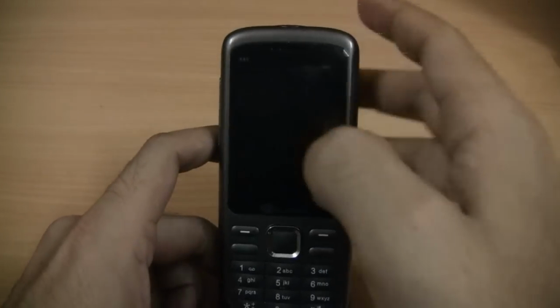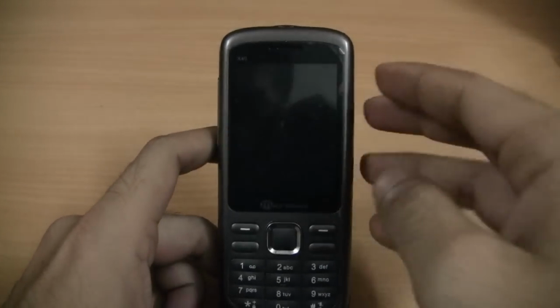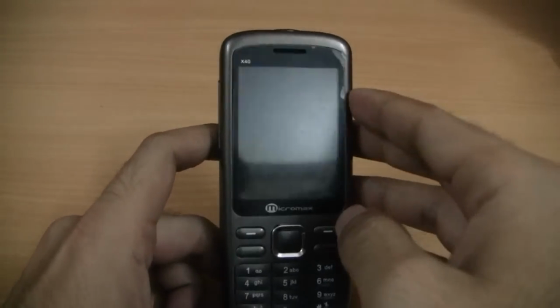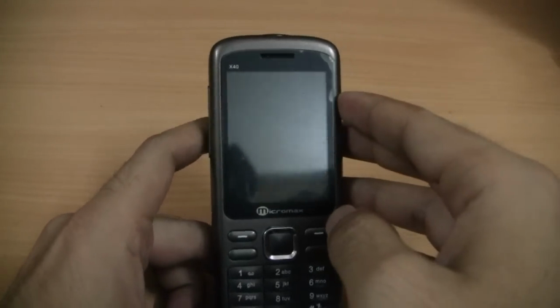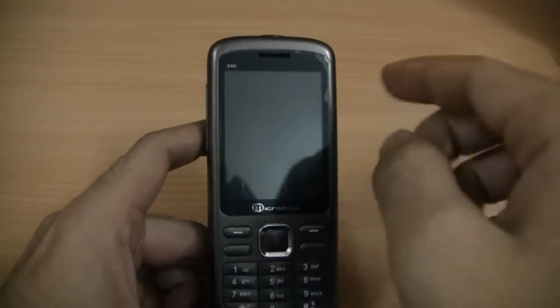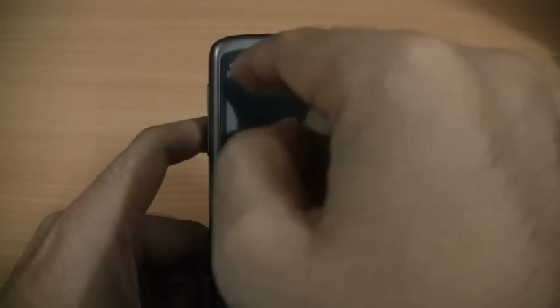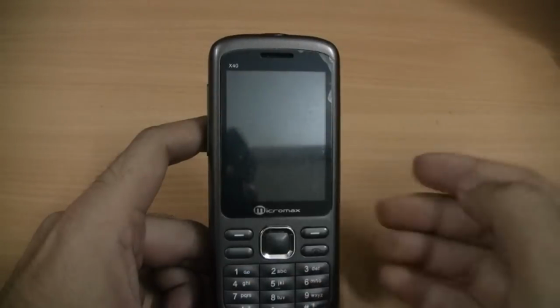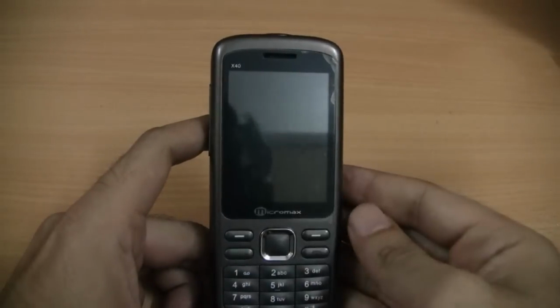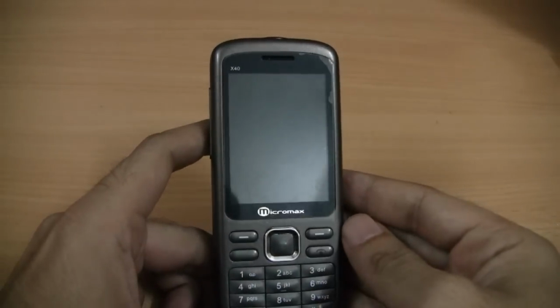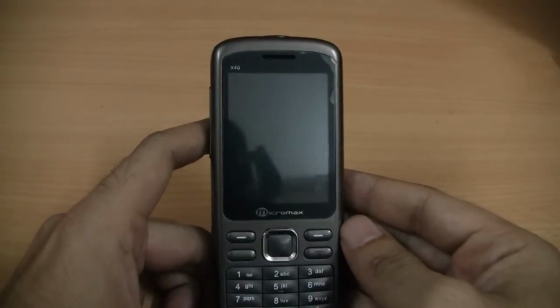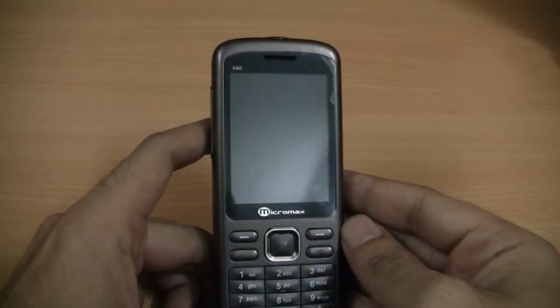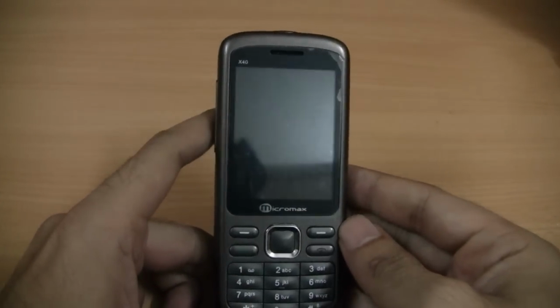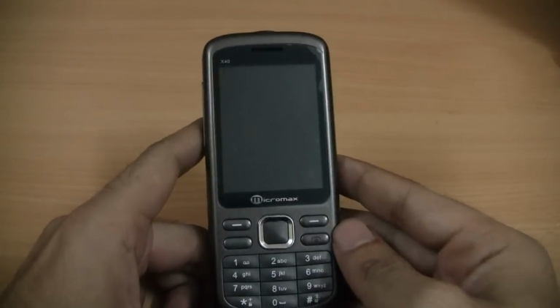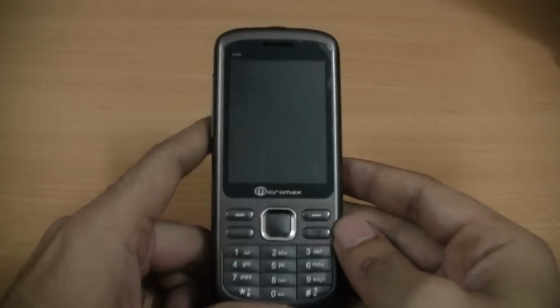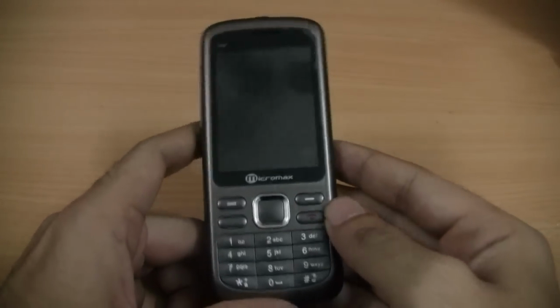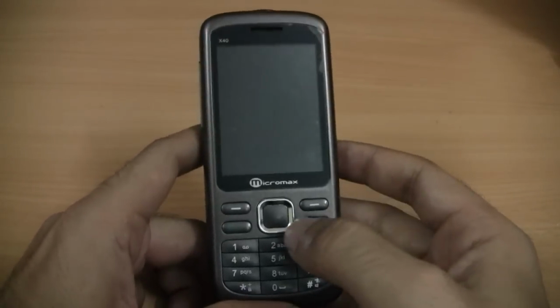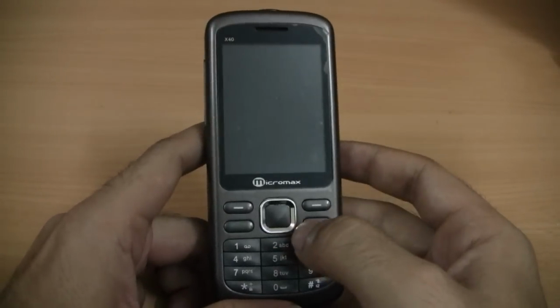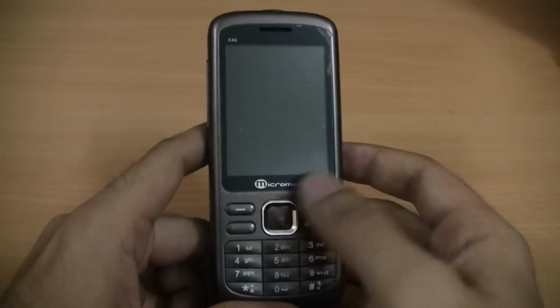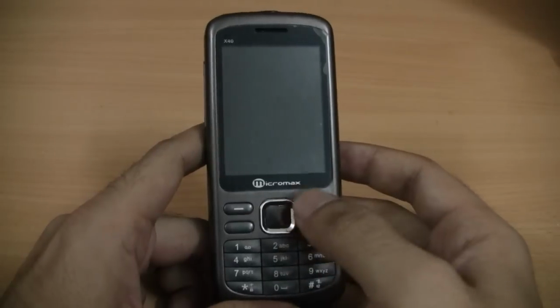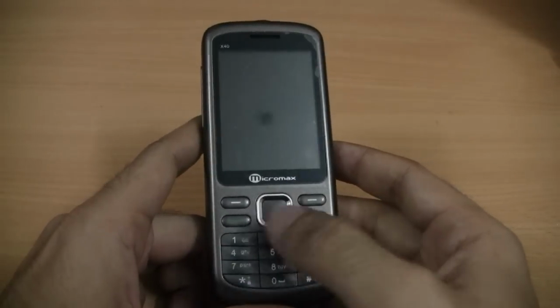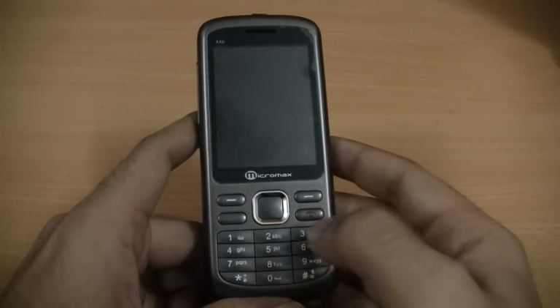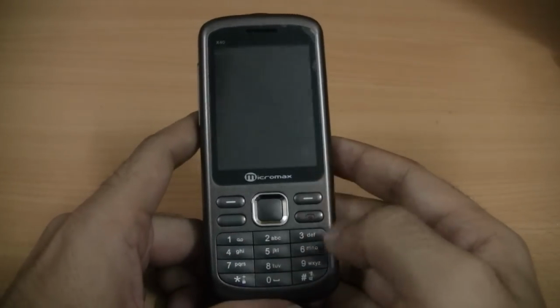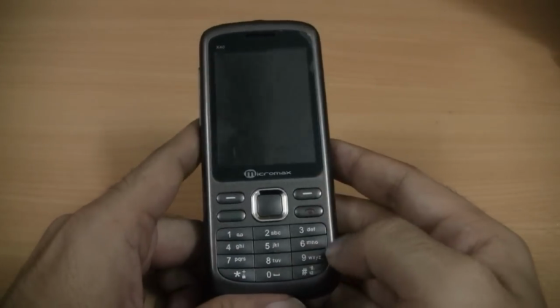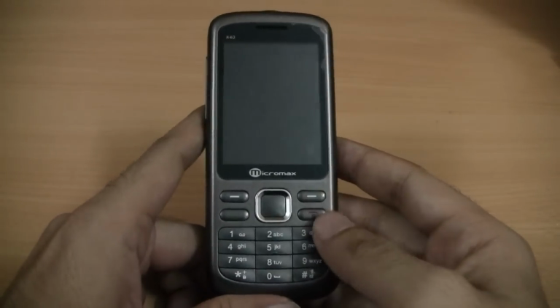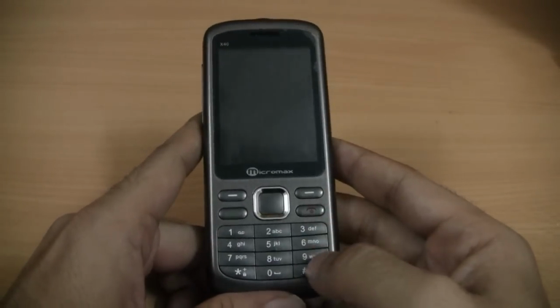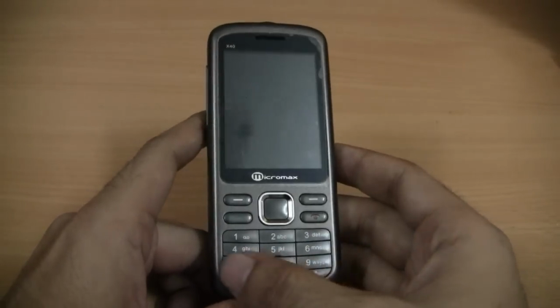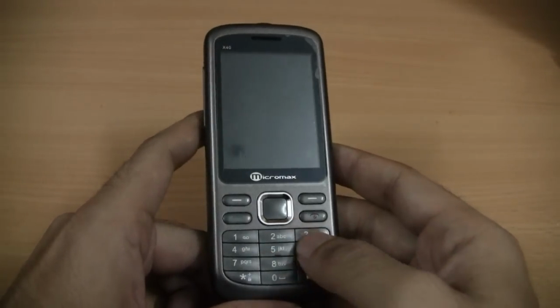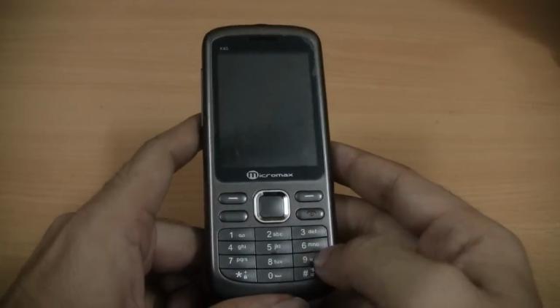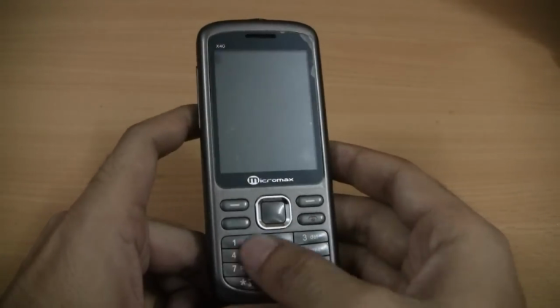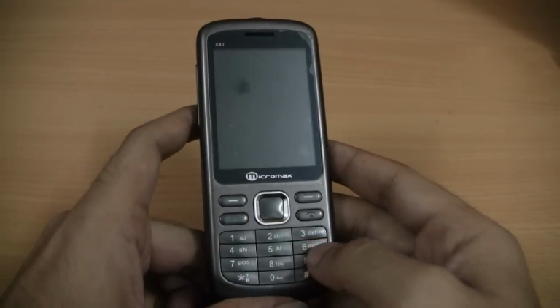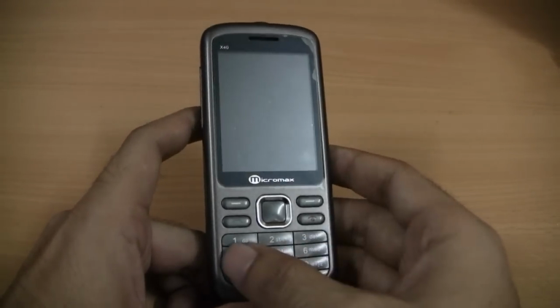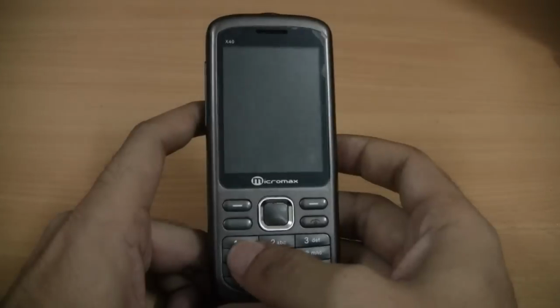On the front of the device you can see it sports a 2.4 inch TFT color screen. Right below the screen you have a 5-way pad and the keypad. The keypad is very compact but we have found that it is quite comfortable to type.